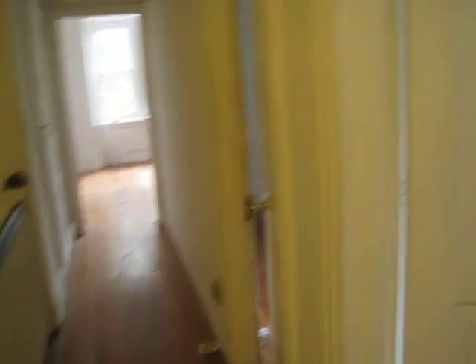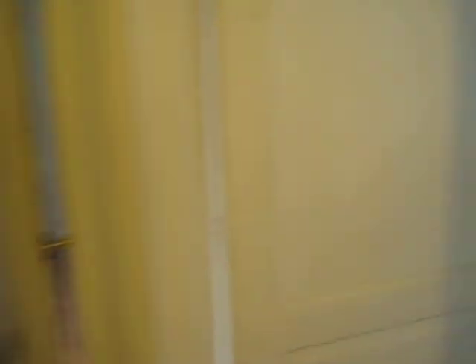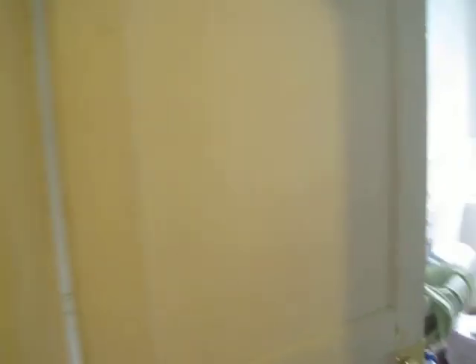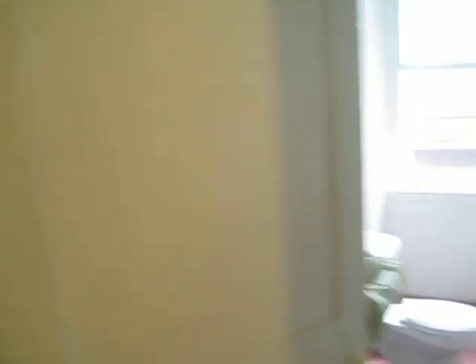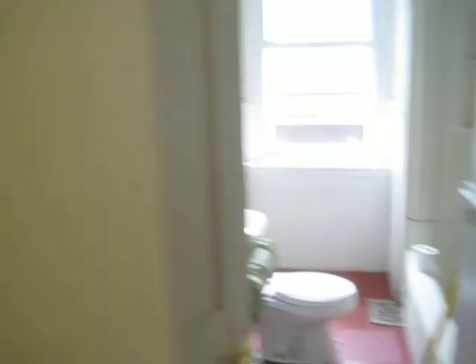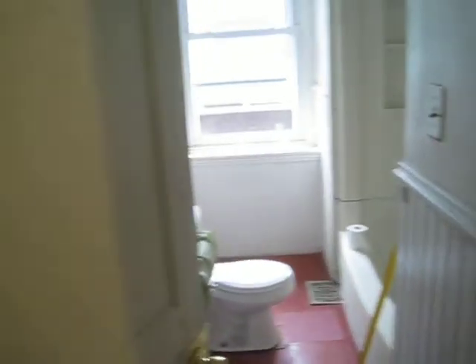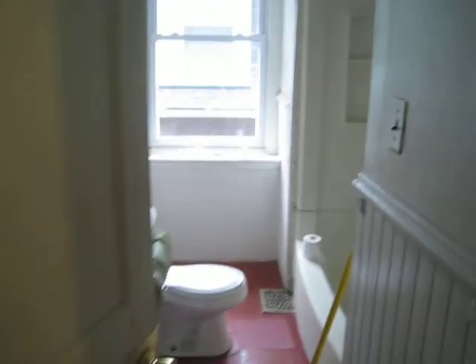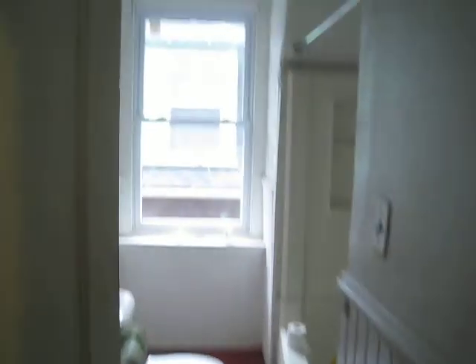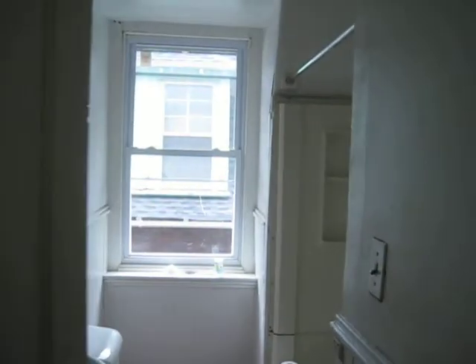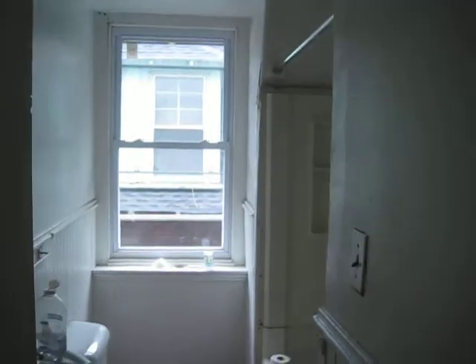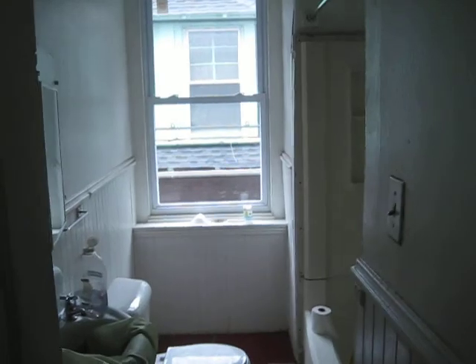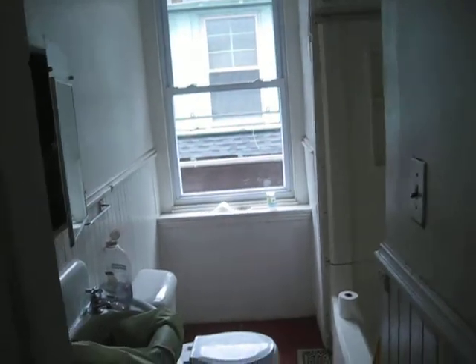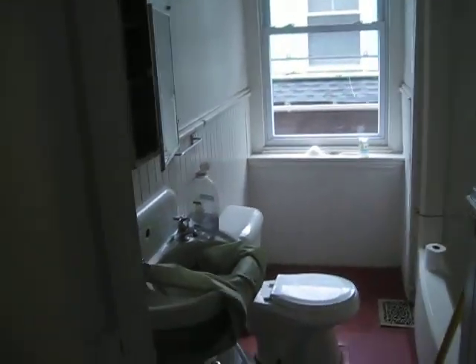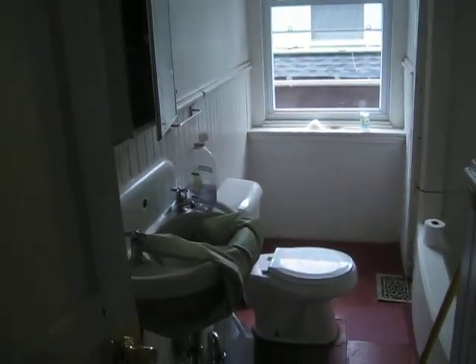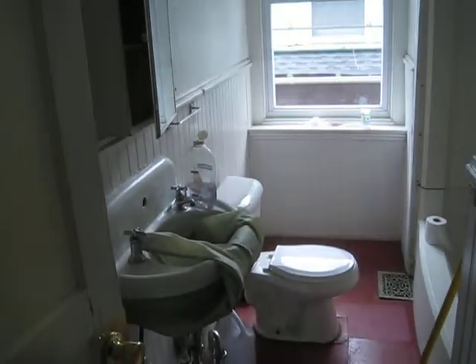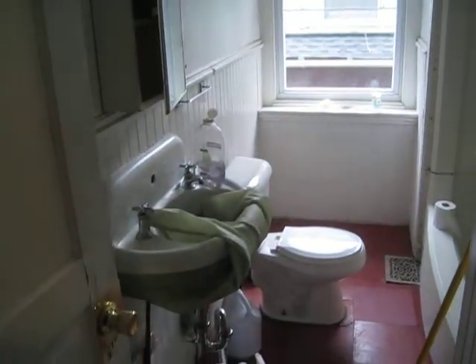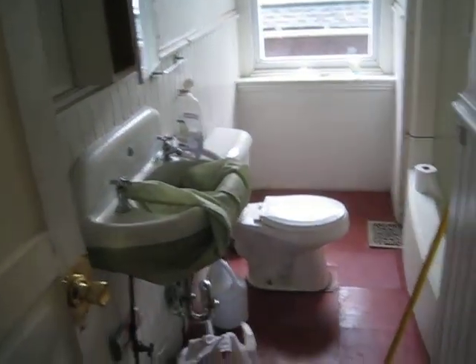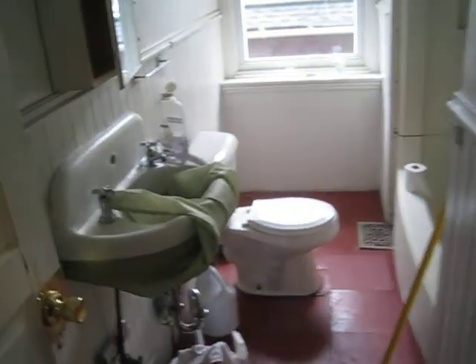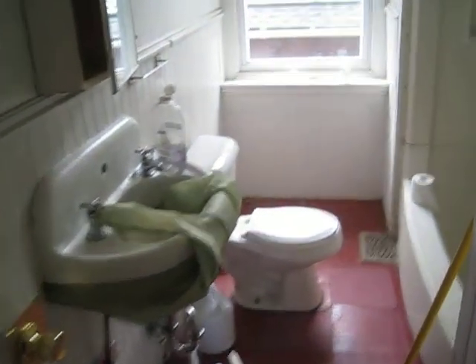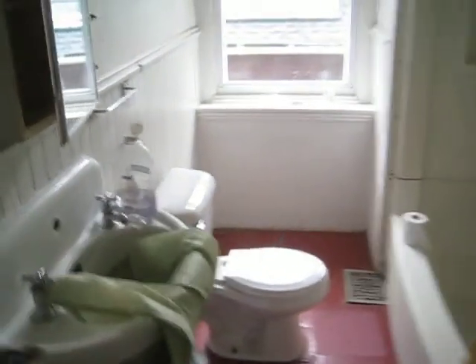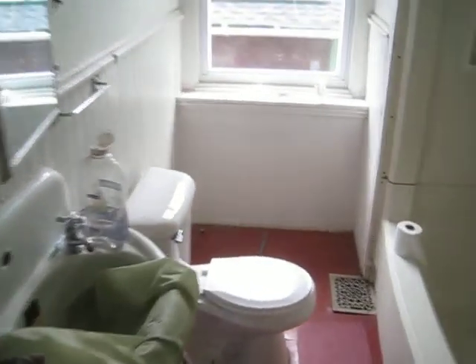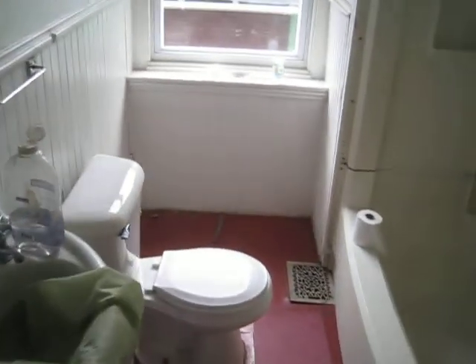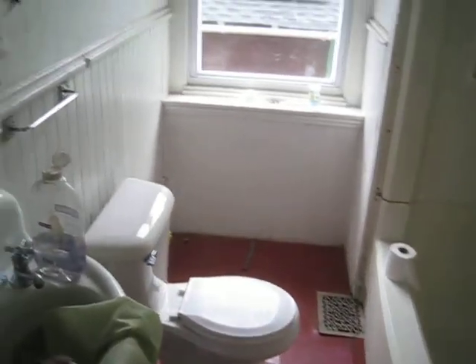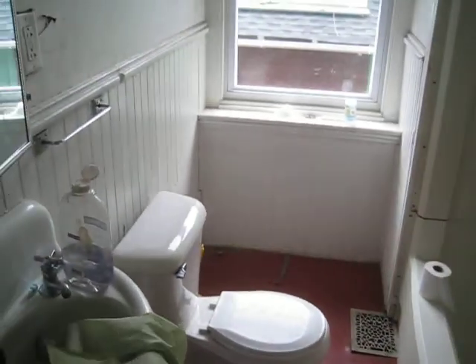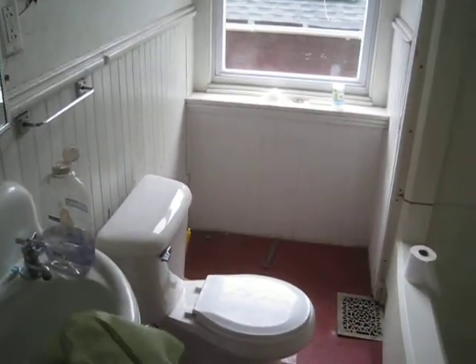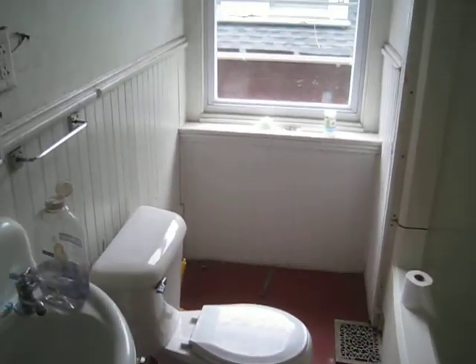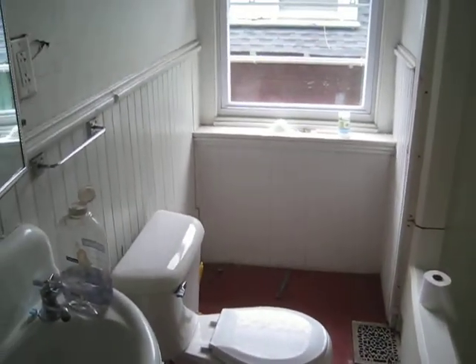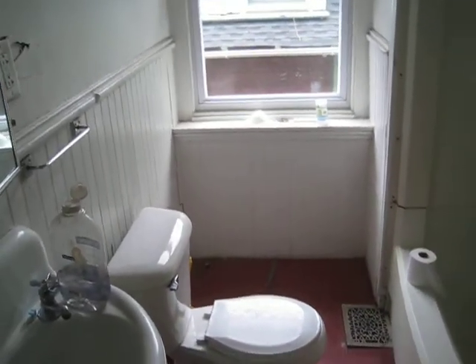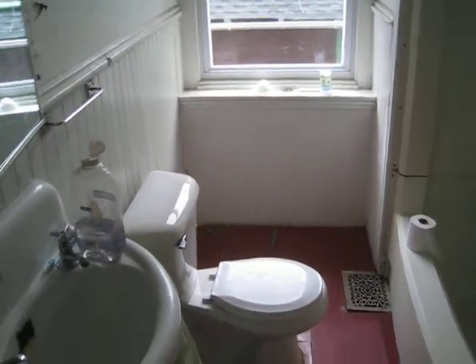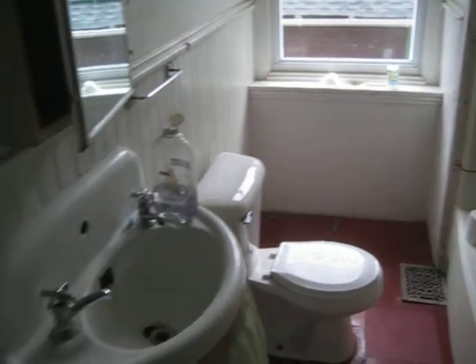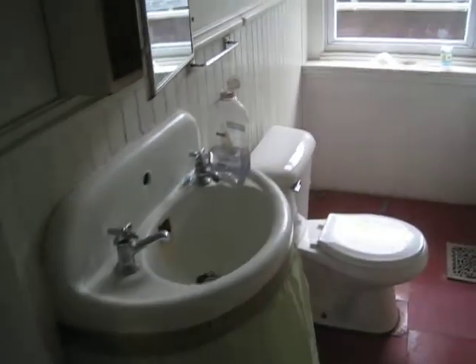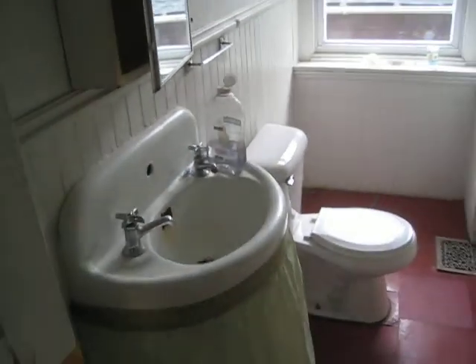This is the third floor bathroom. It's got a cute old skirt on the vanity.